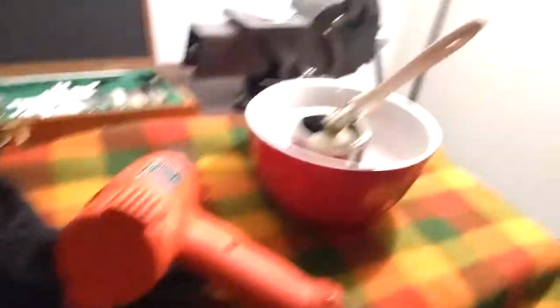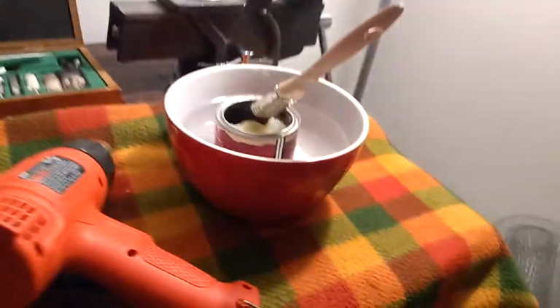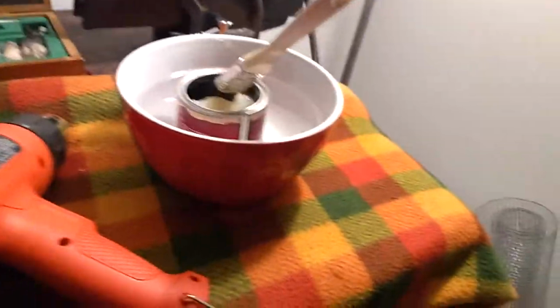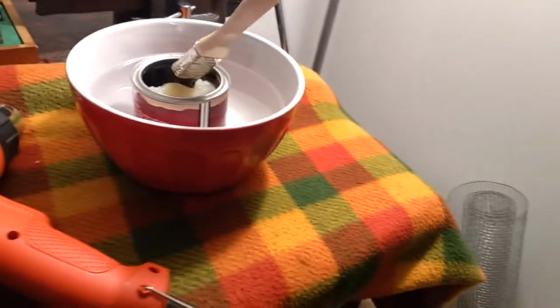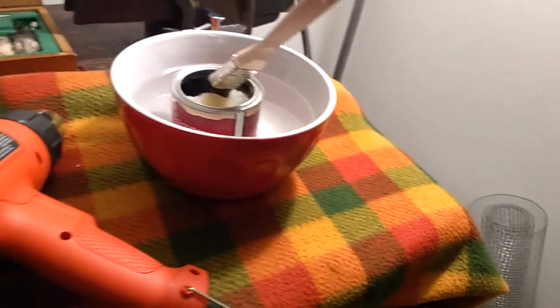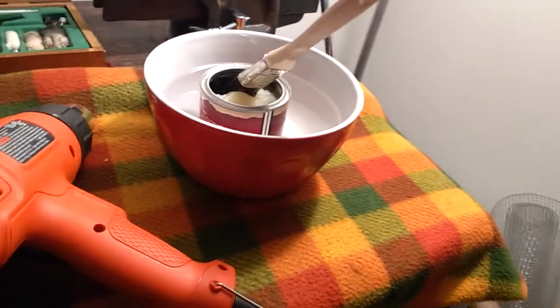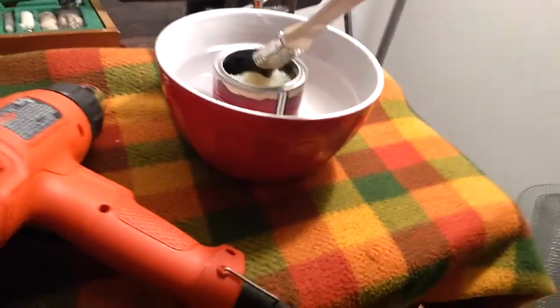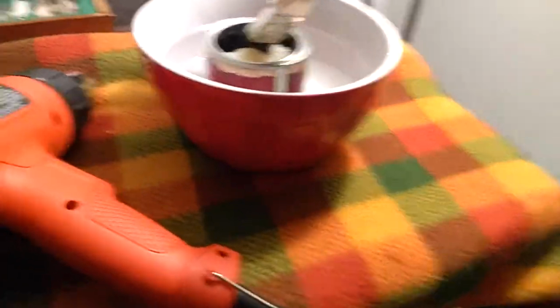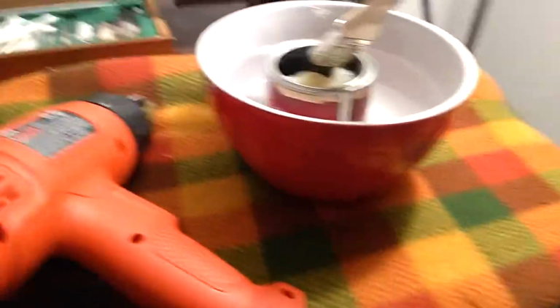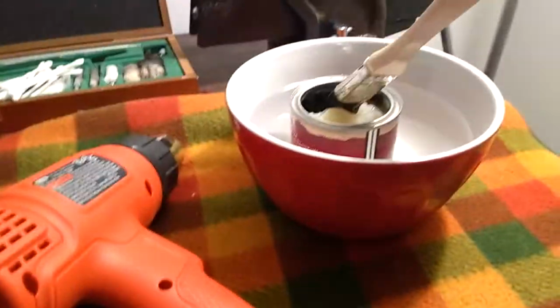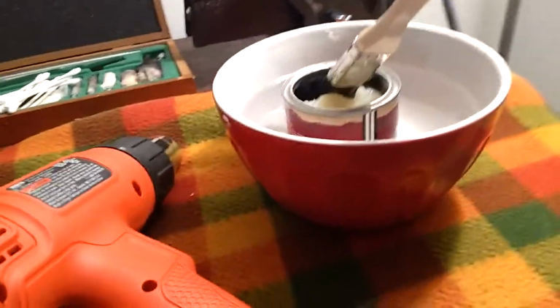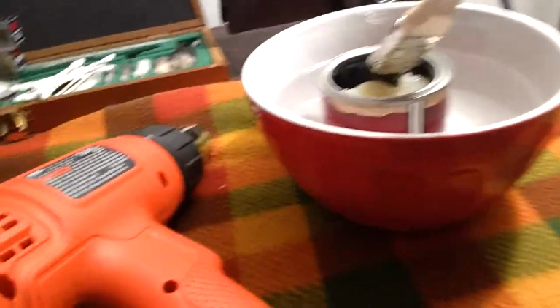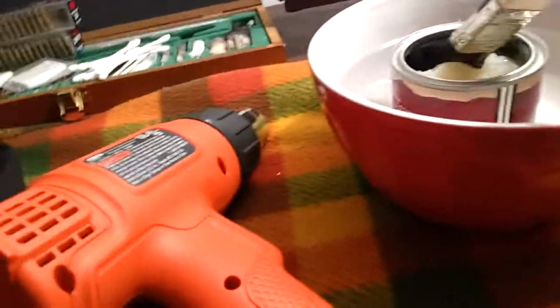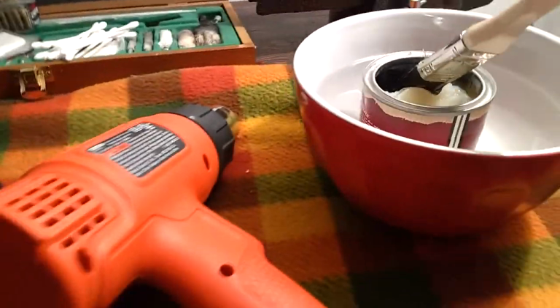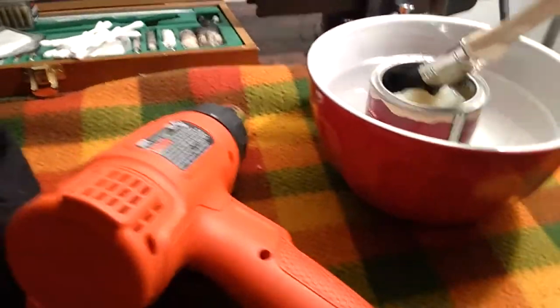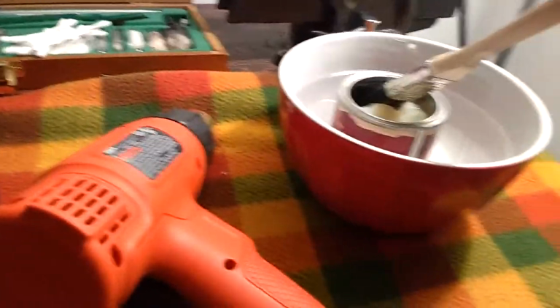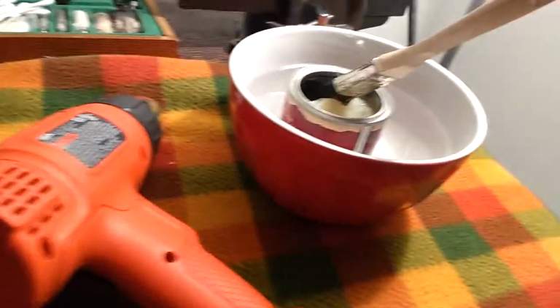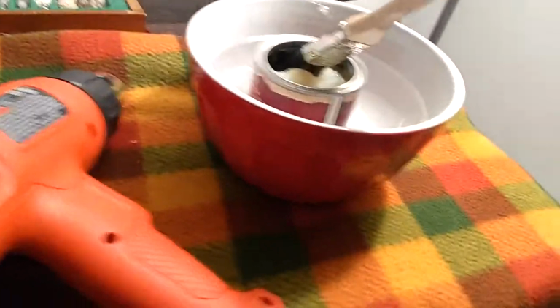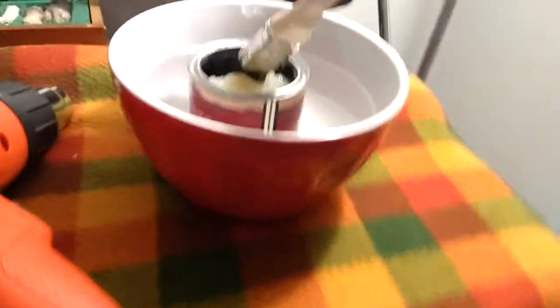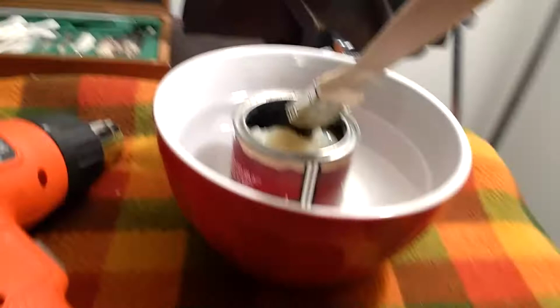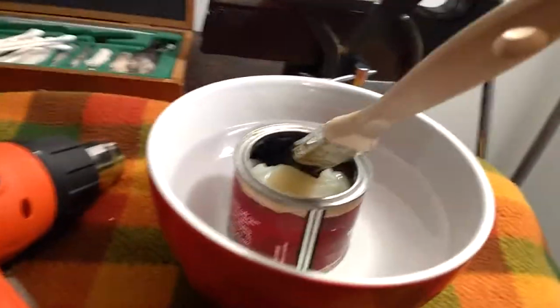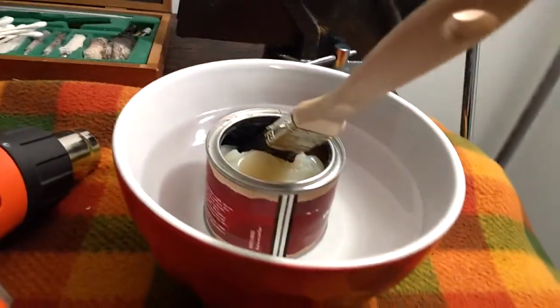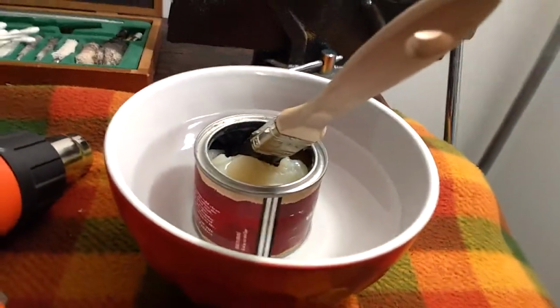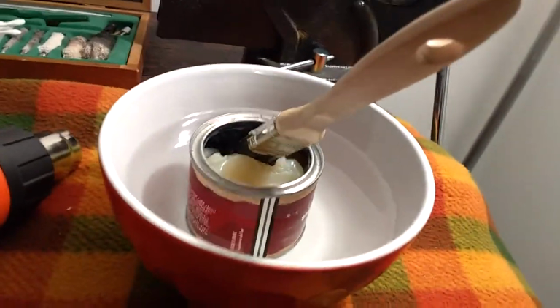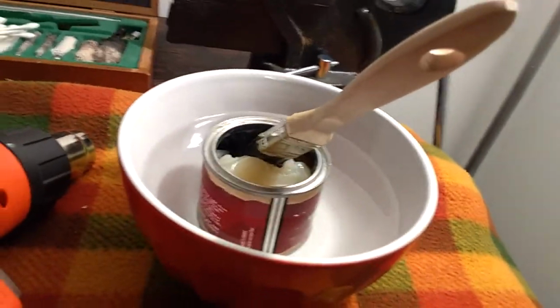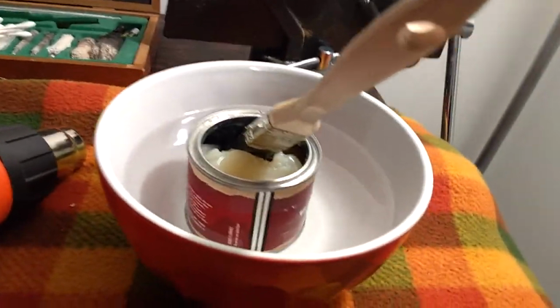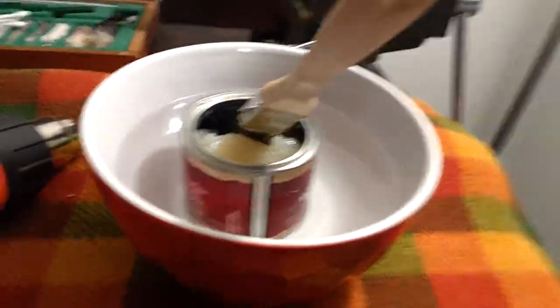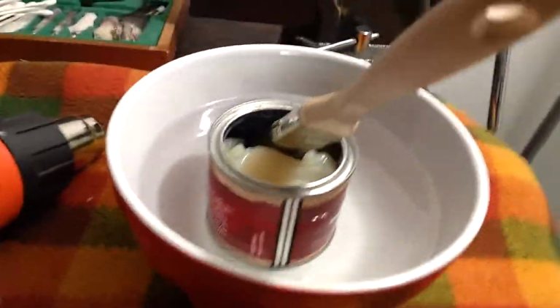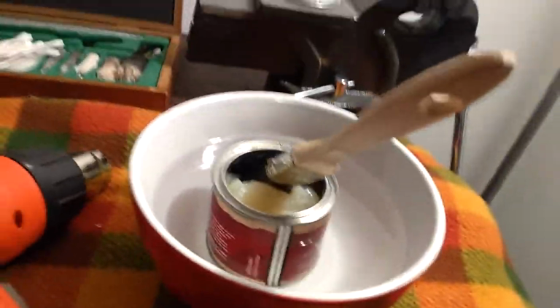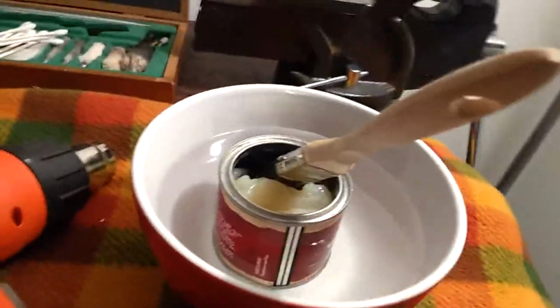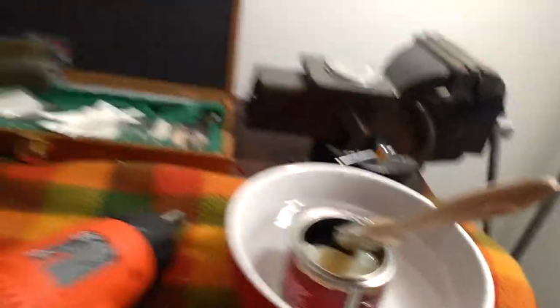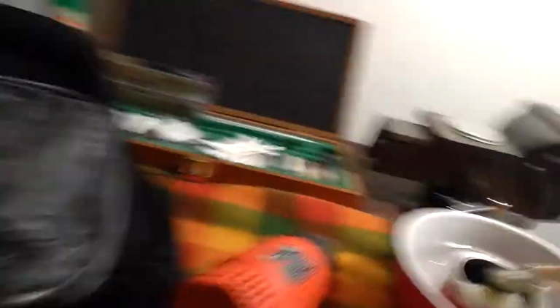I've got the little double boiler here — that definitely helps a little bit. The heat gun's fired up.